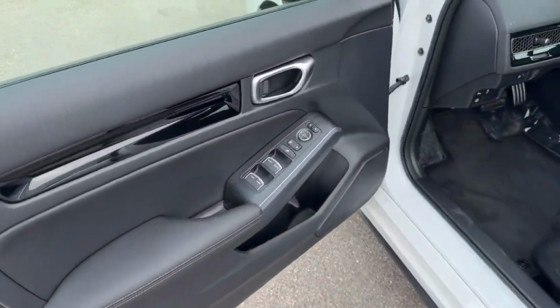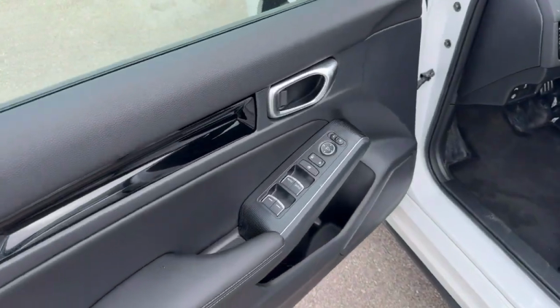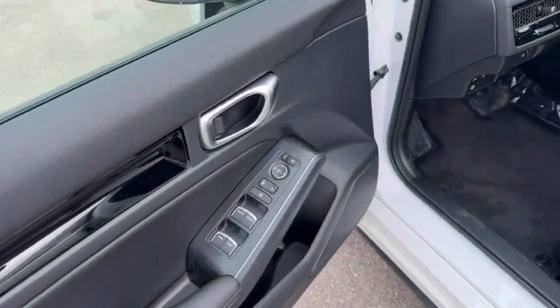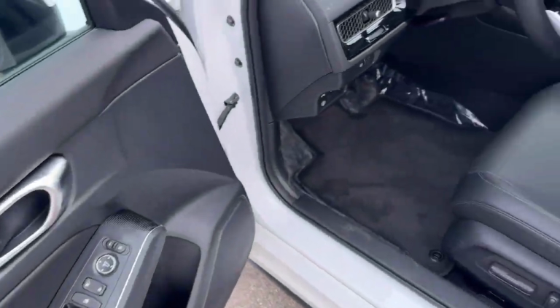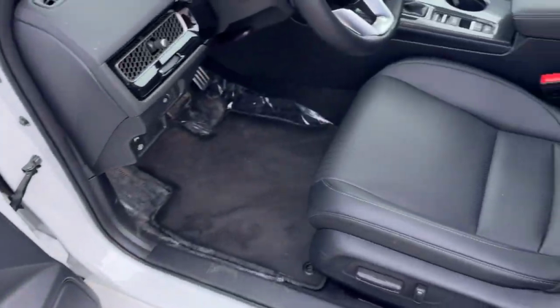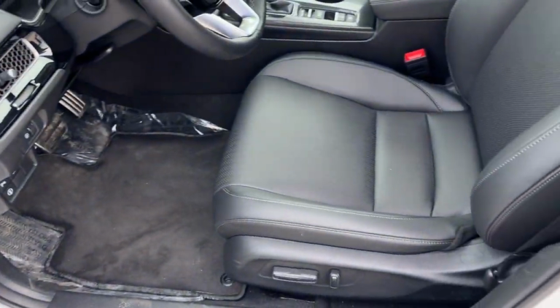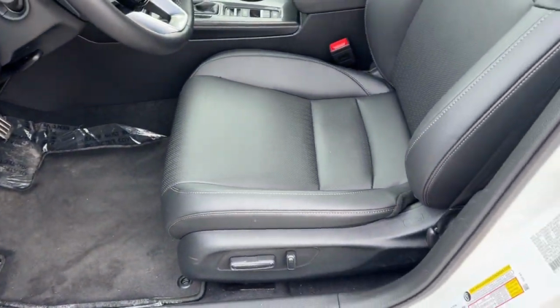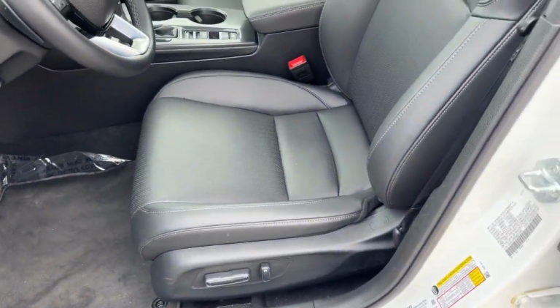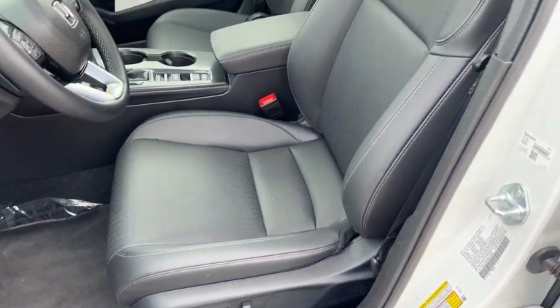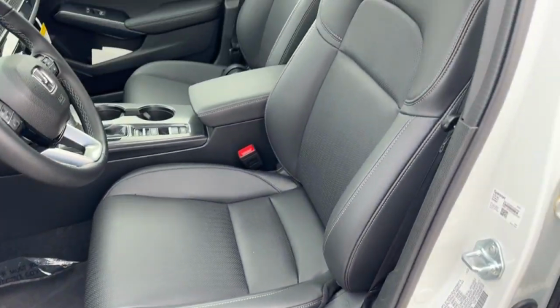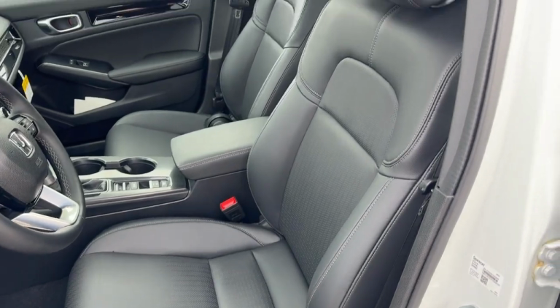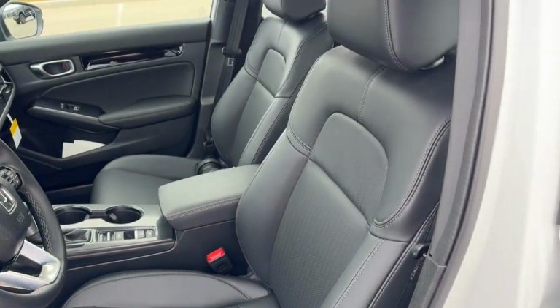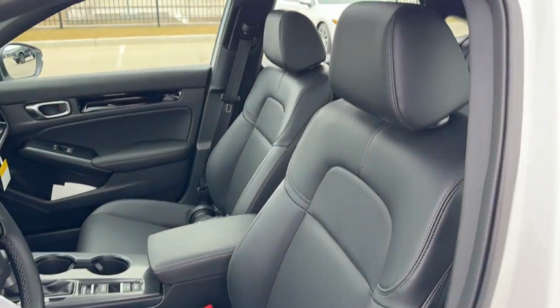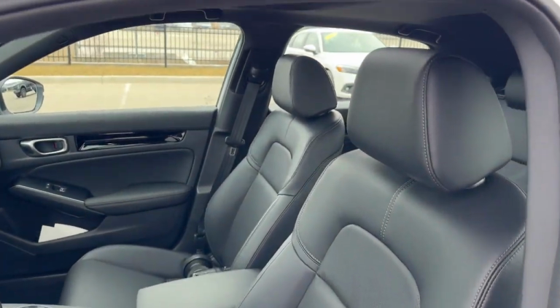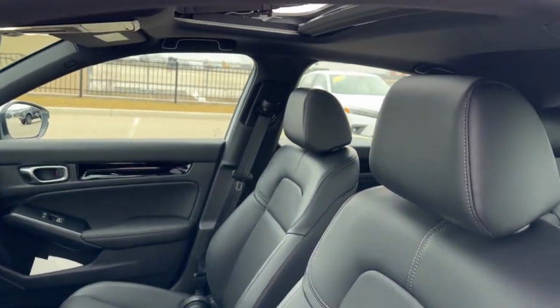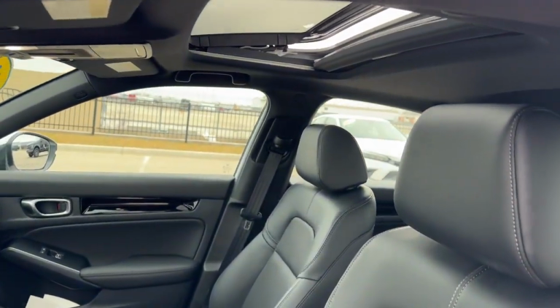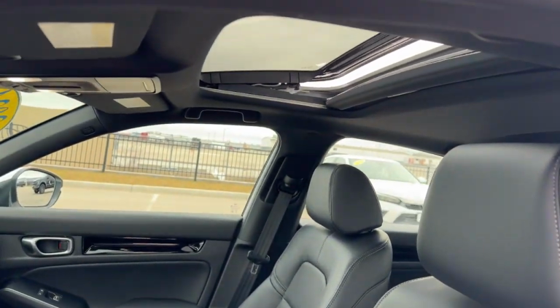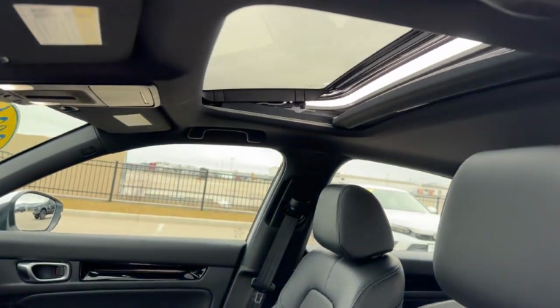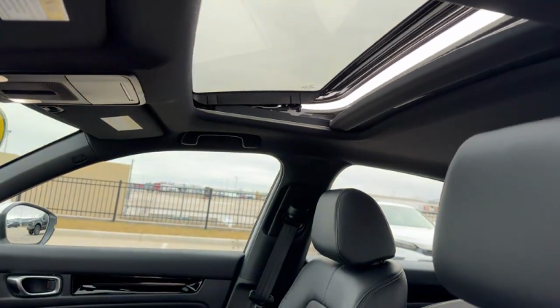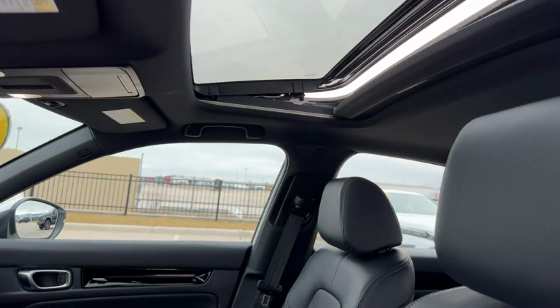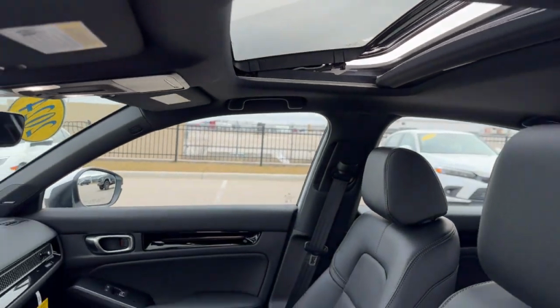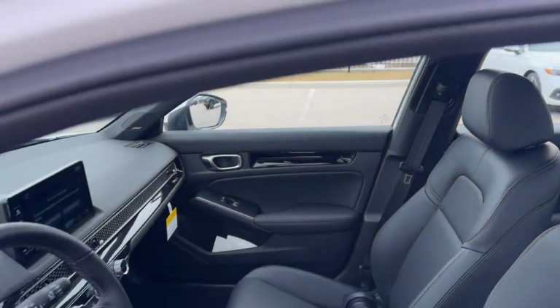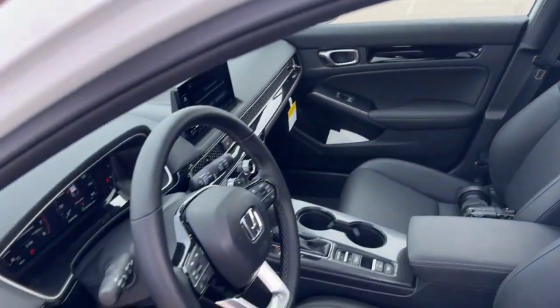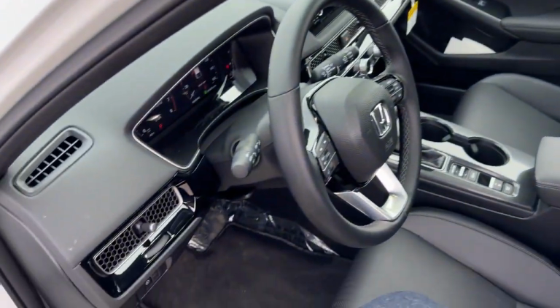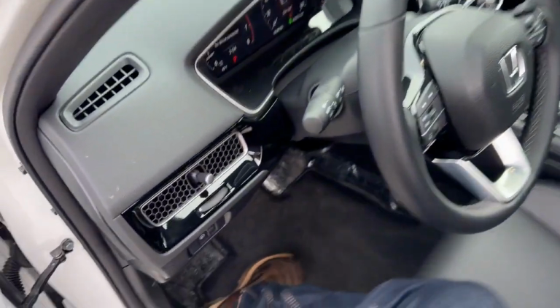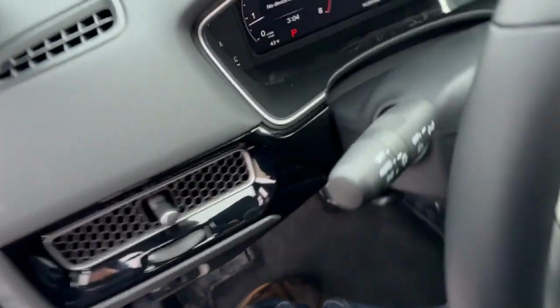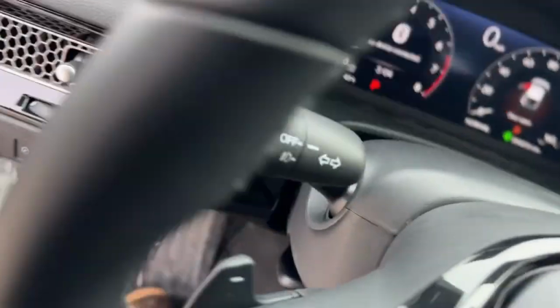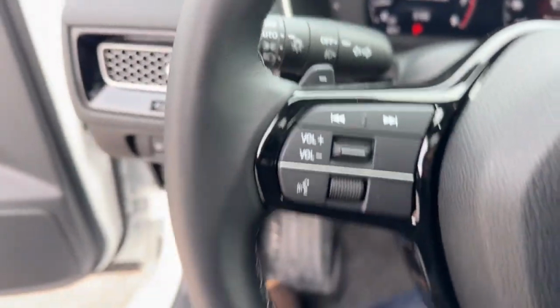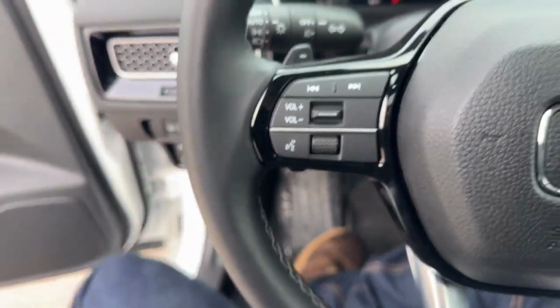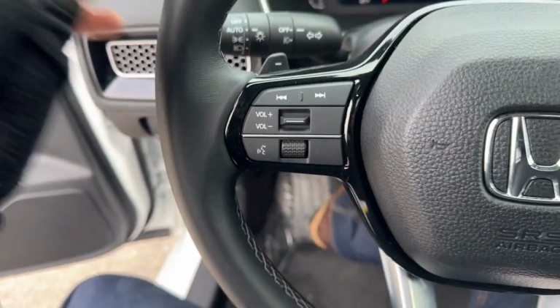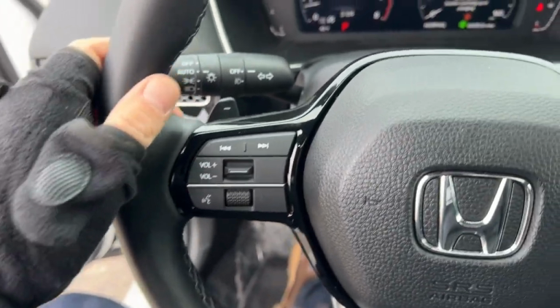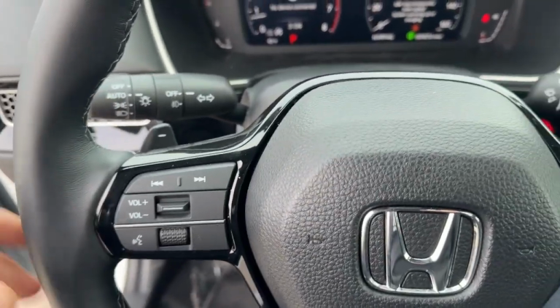Nice black interior, power driver seat, black leather seating throughout, and you've got the sunroof so plenty of natural light.